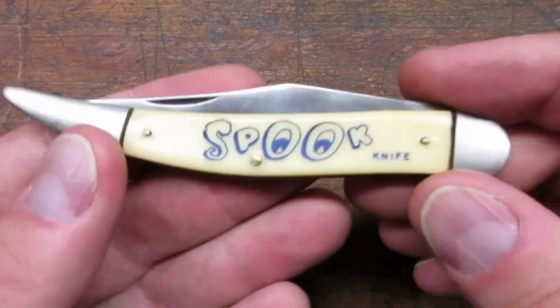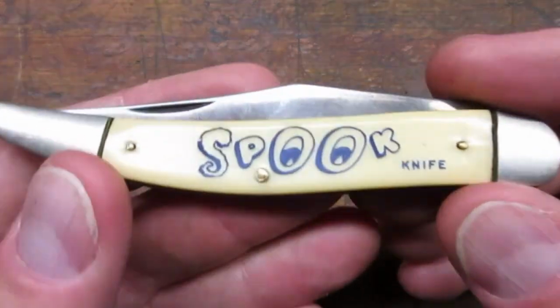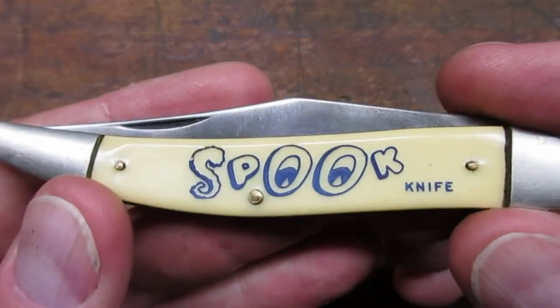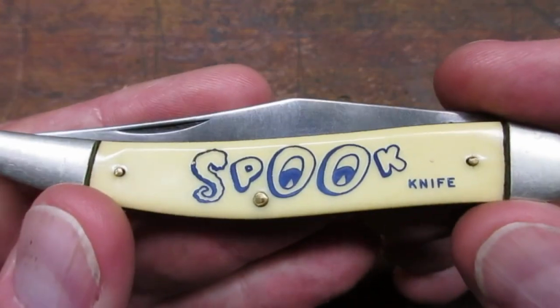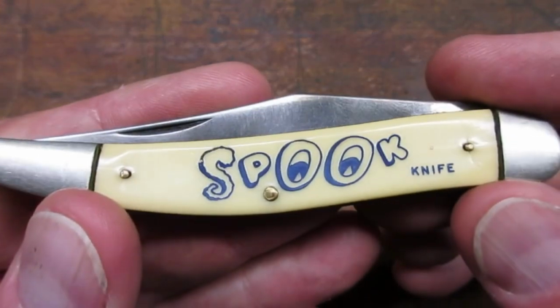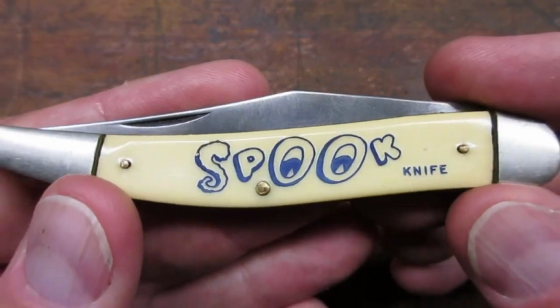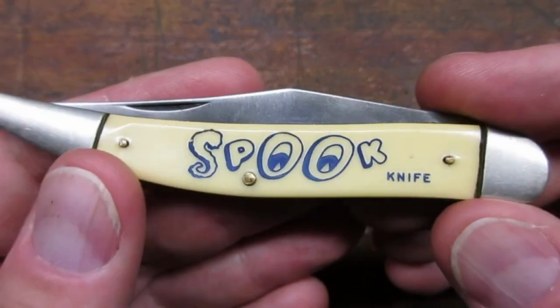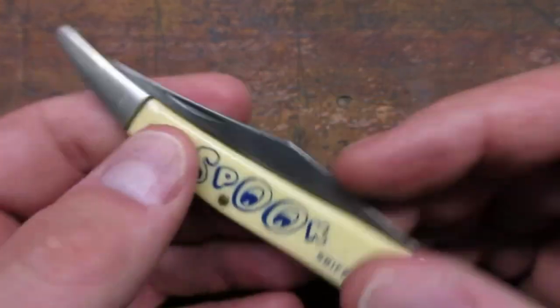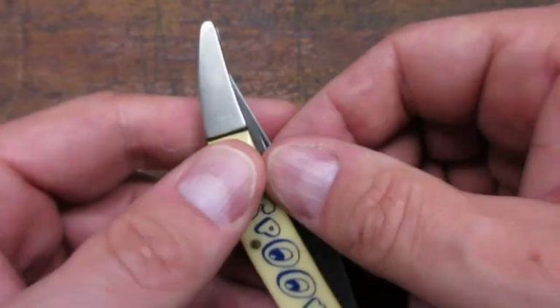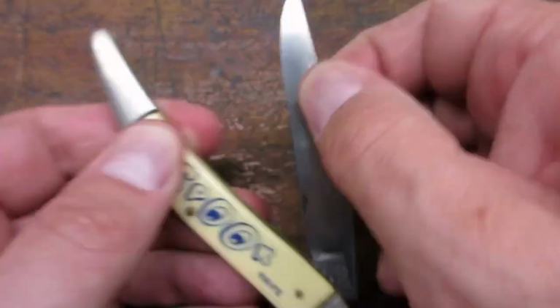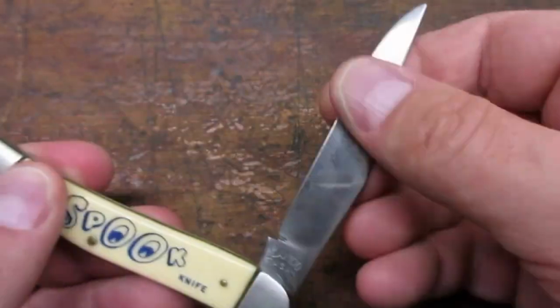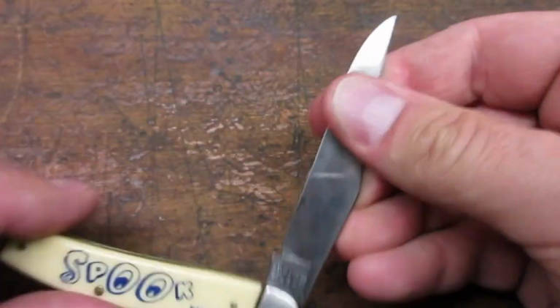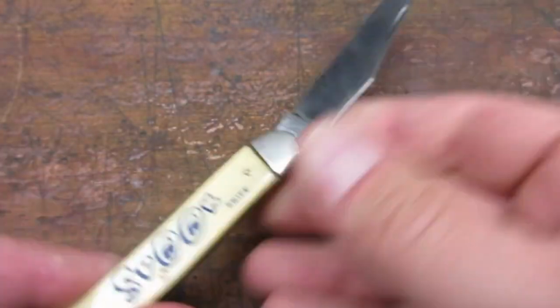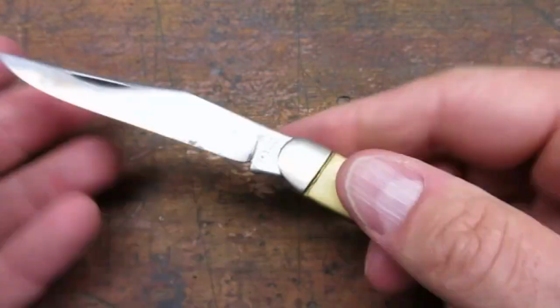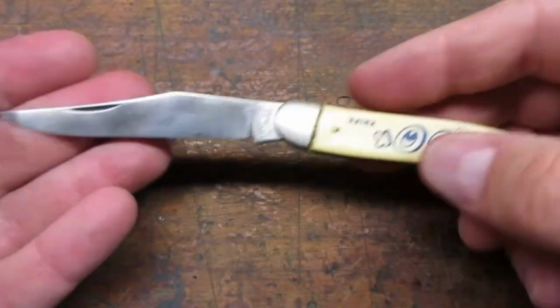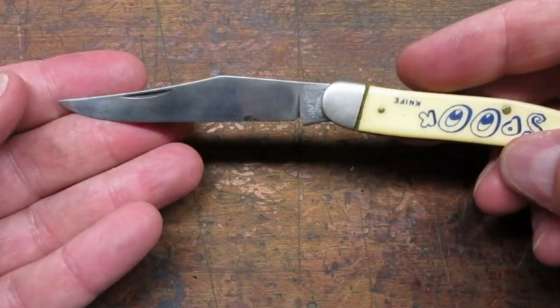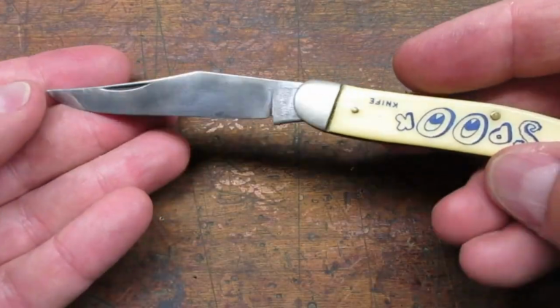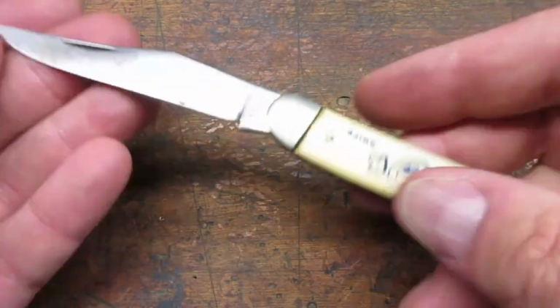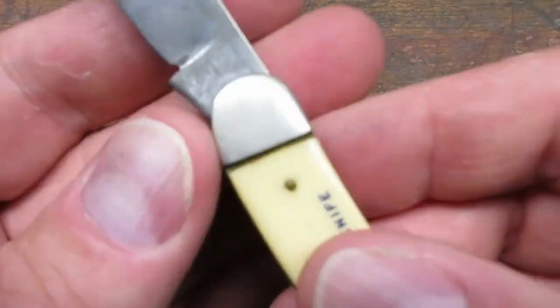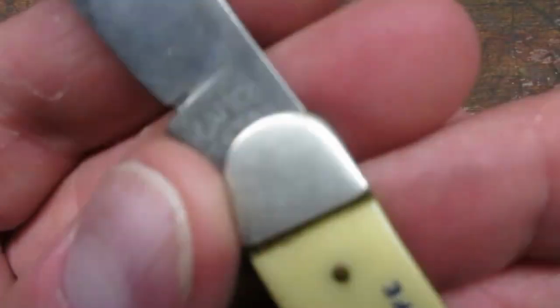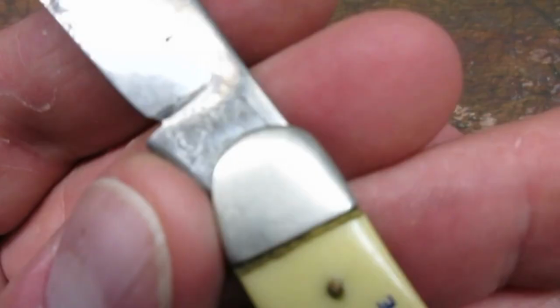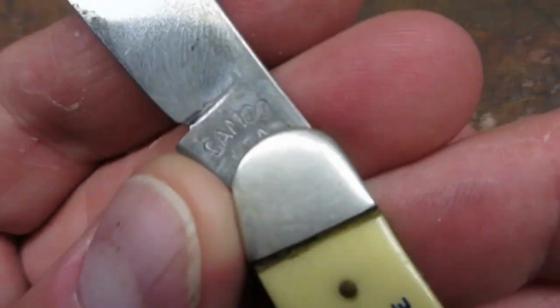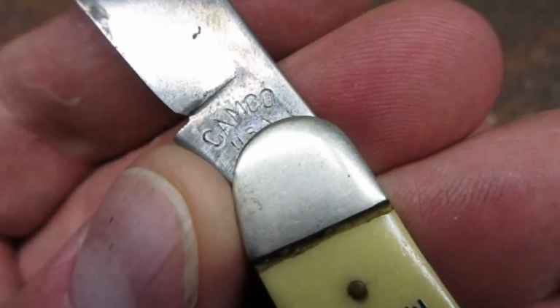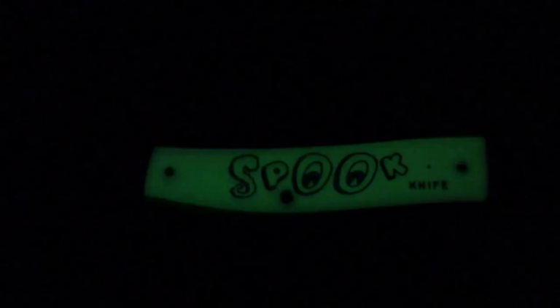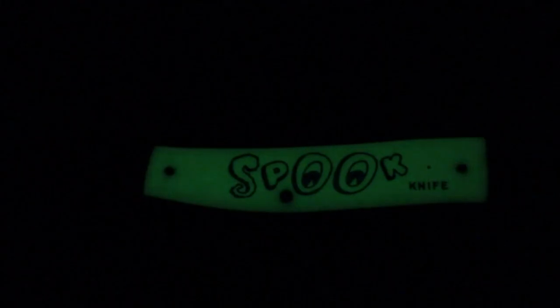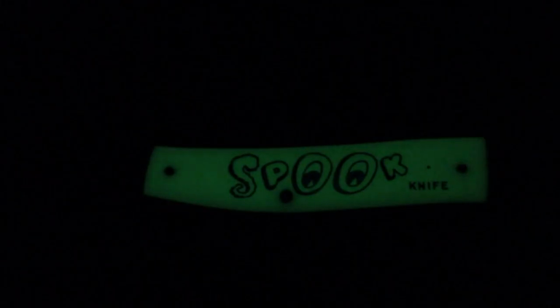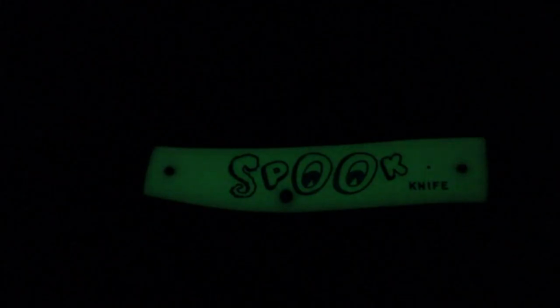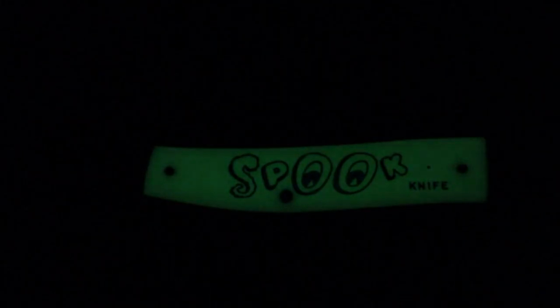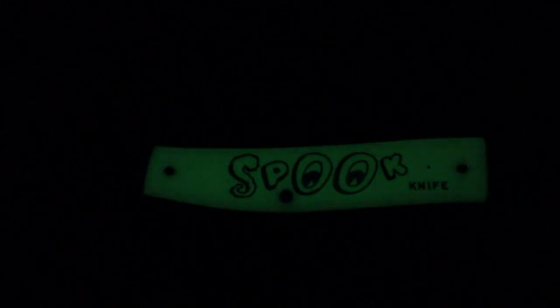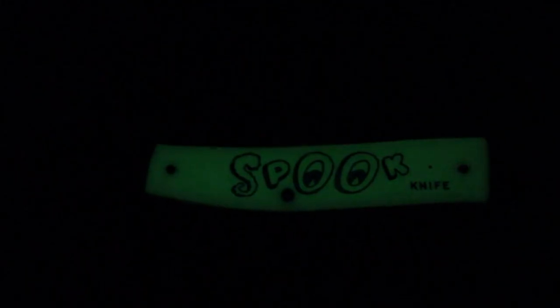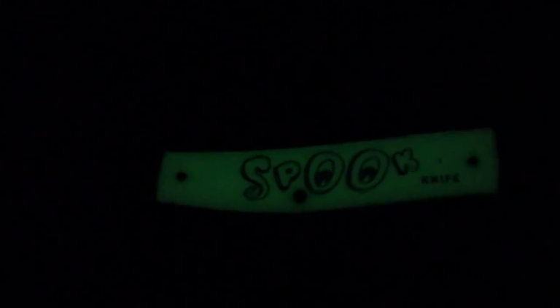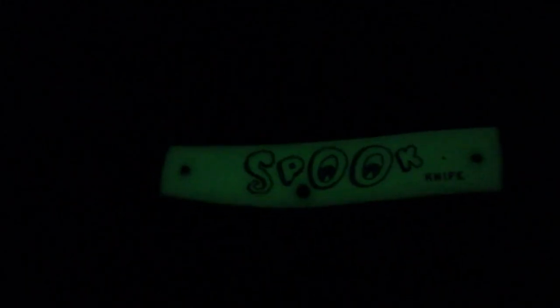My favorite novelty knife in my collection is this Camco Spook knife. And it also glows in the dark.